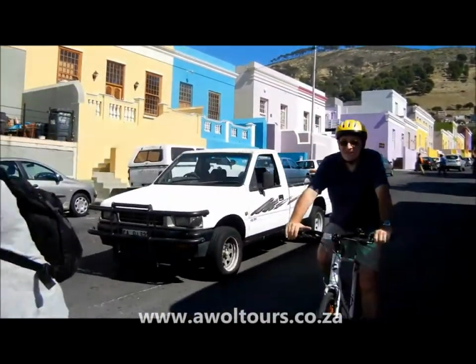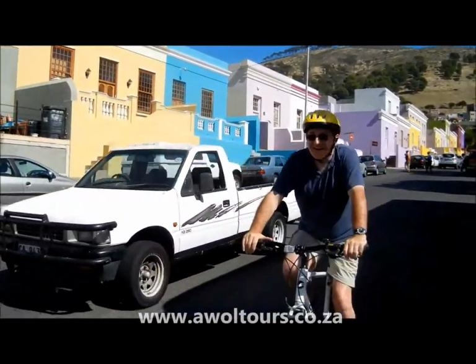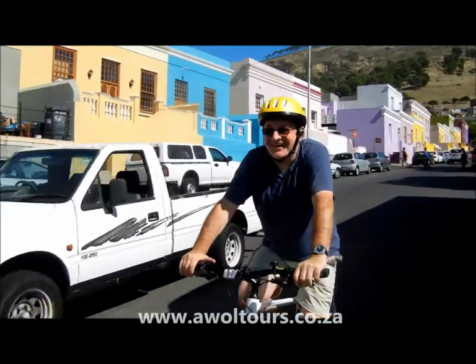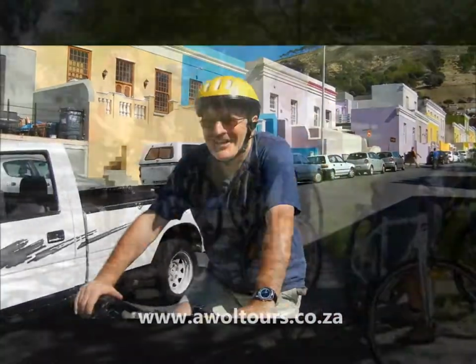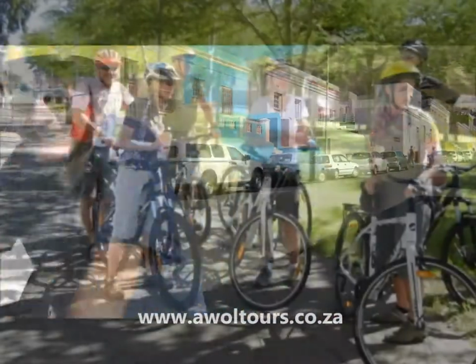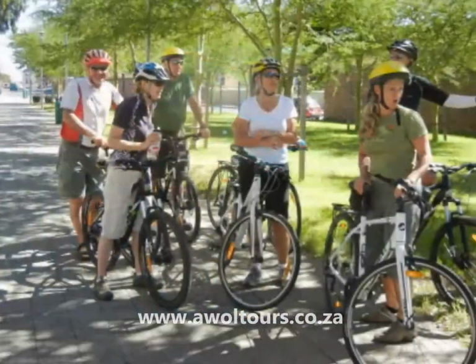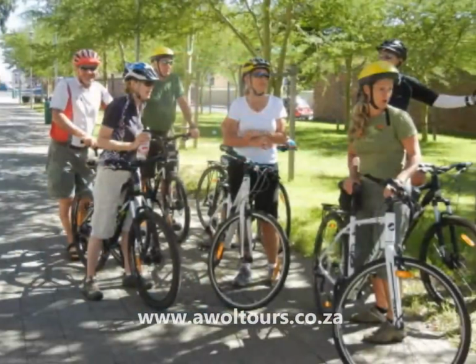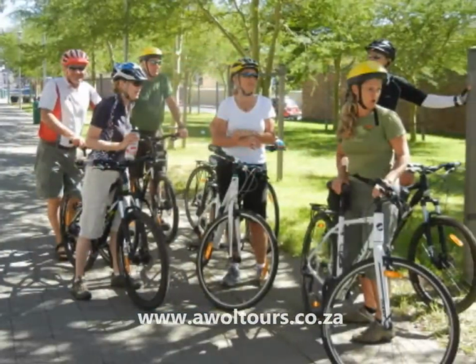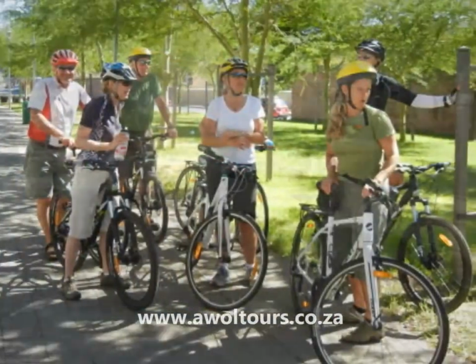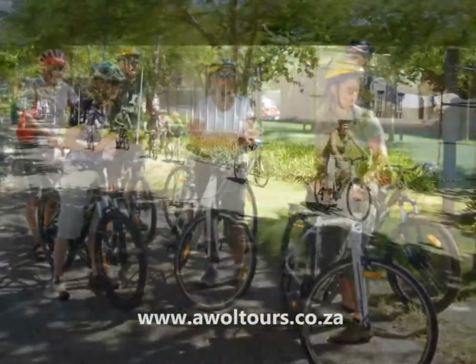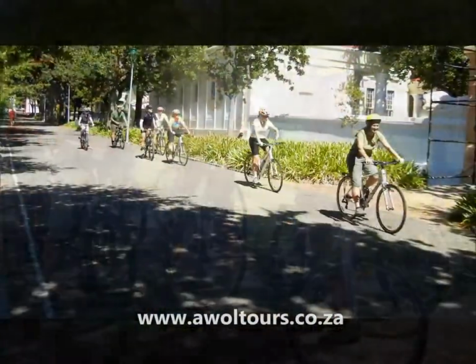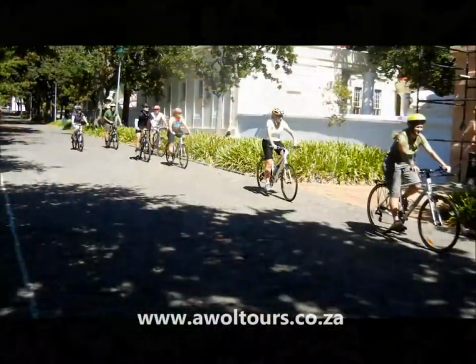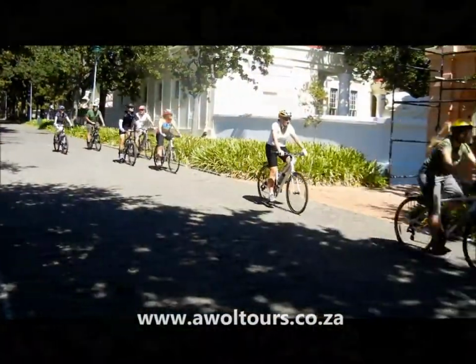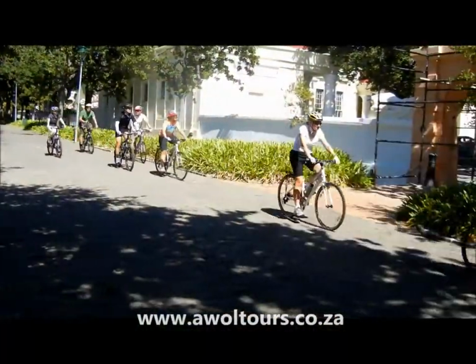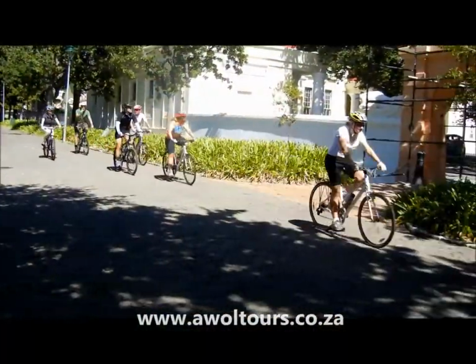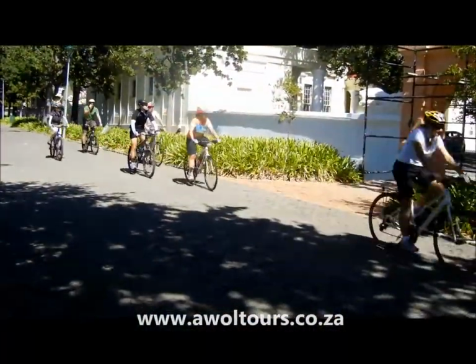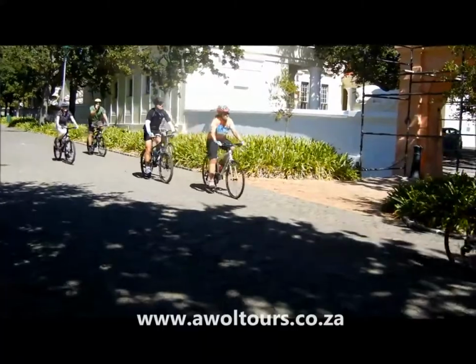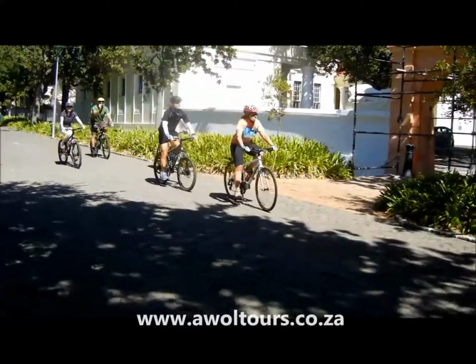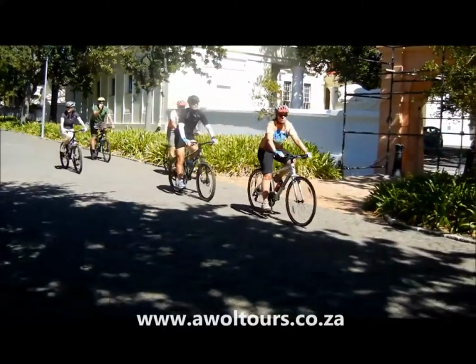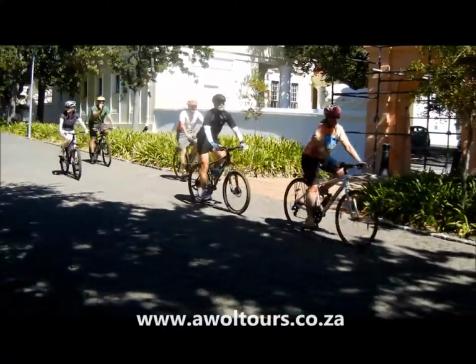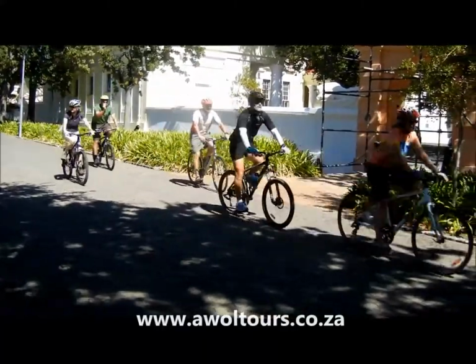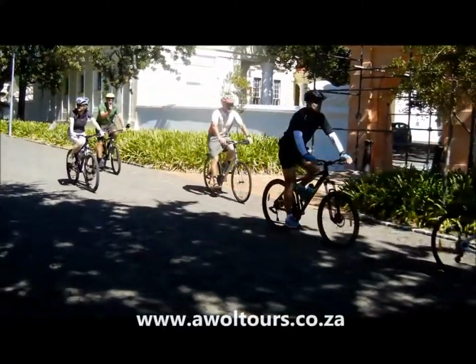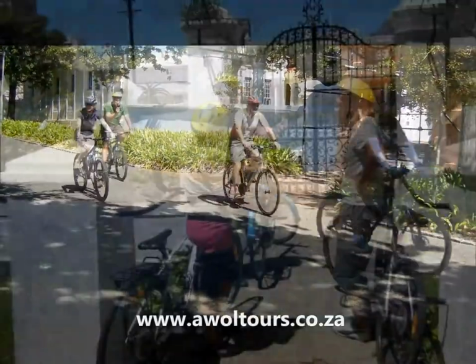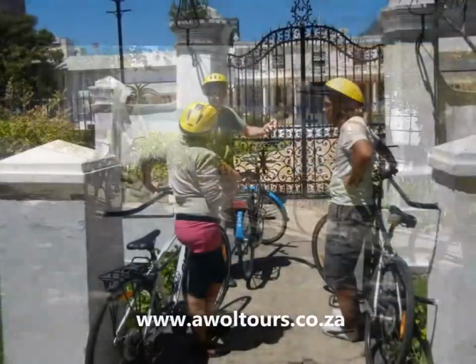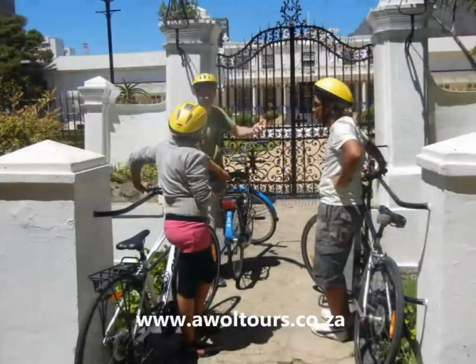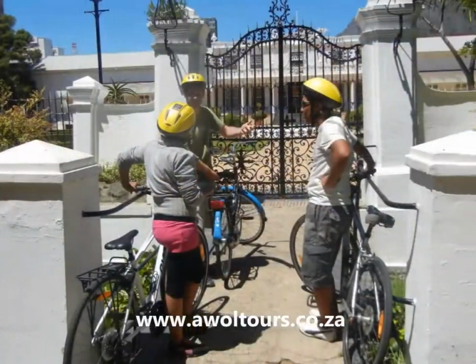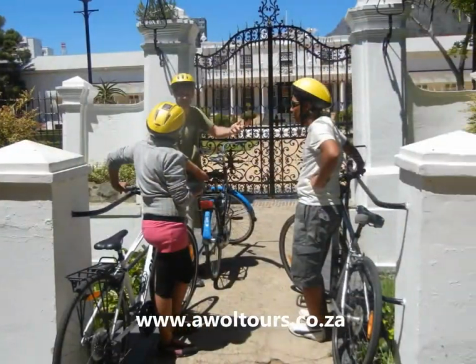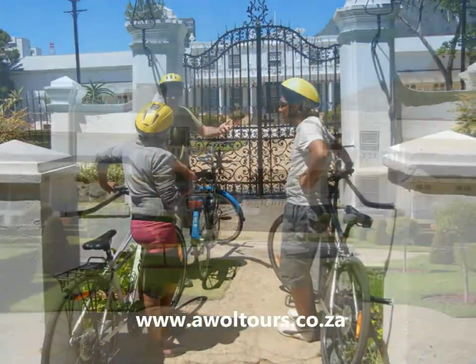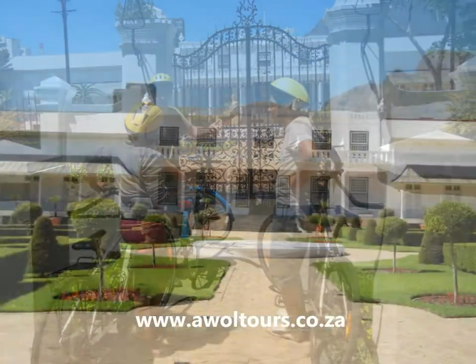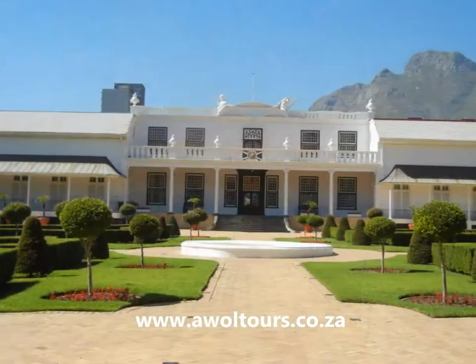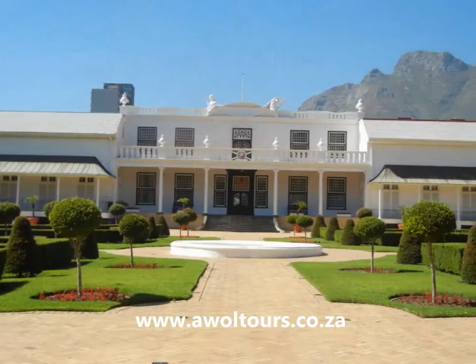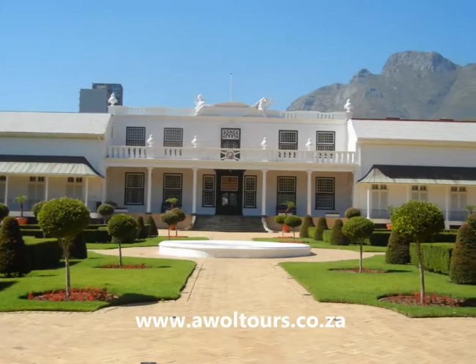We then cycle through the Company Gardens, which were established by the first settlers to supply the Cape Colony with fruits and vegetables. Since 1700, the Tuynhuys has been used as an official residence by almost all Cape Governors and later state presidents.